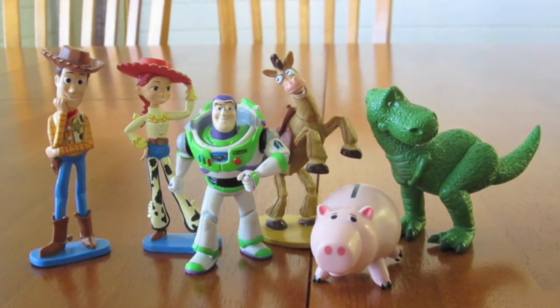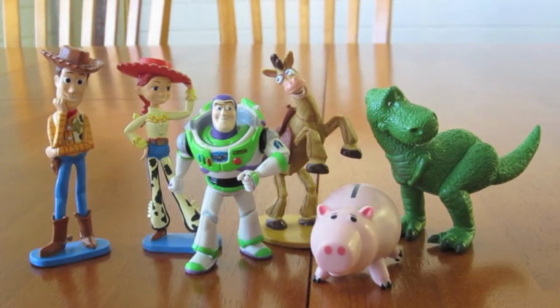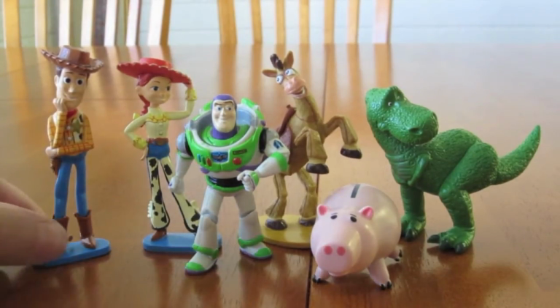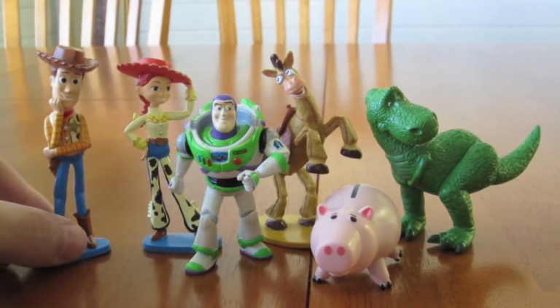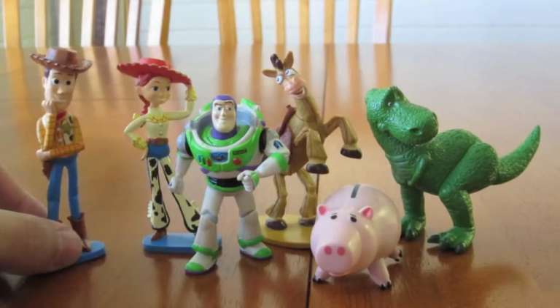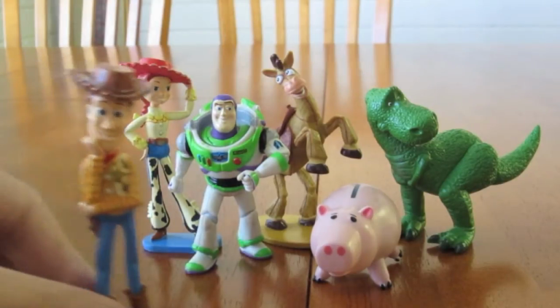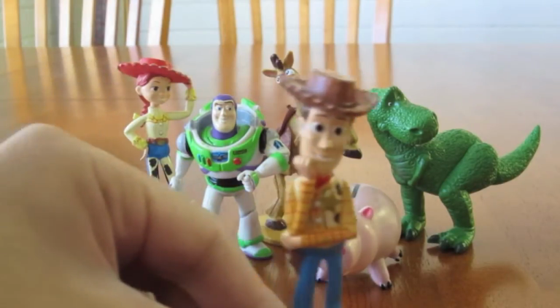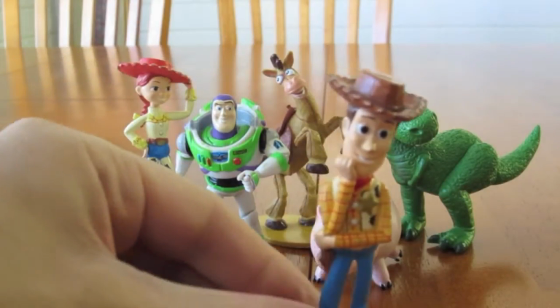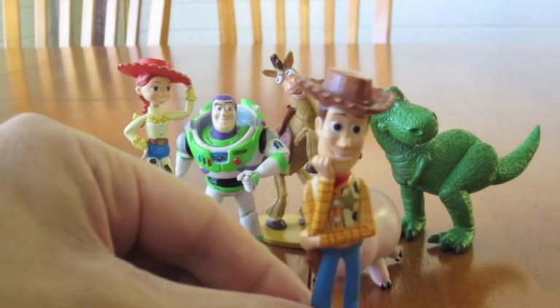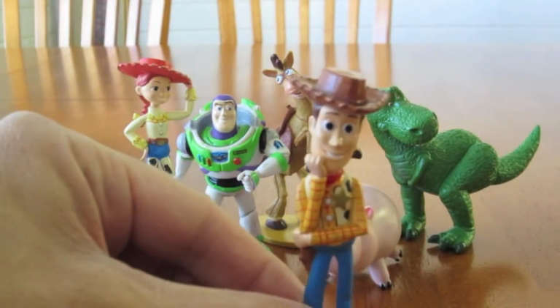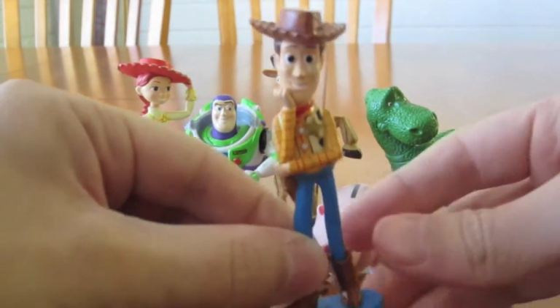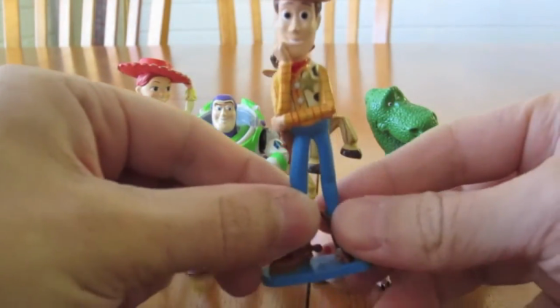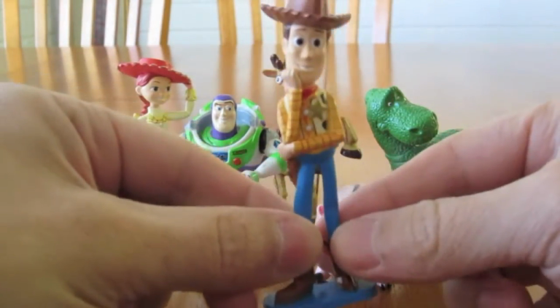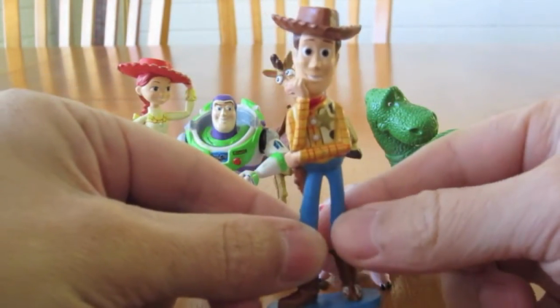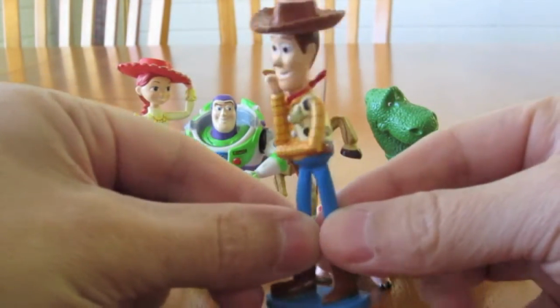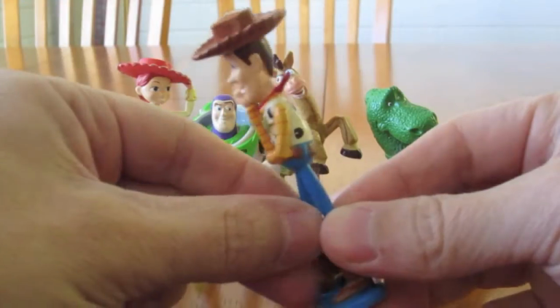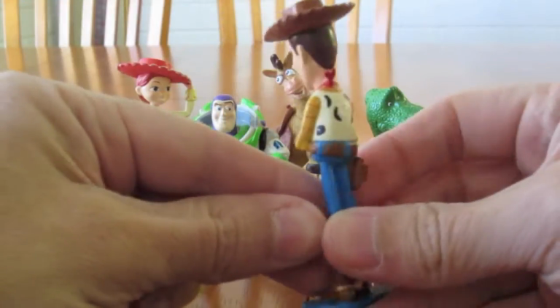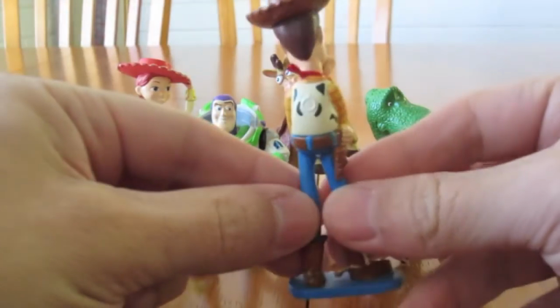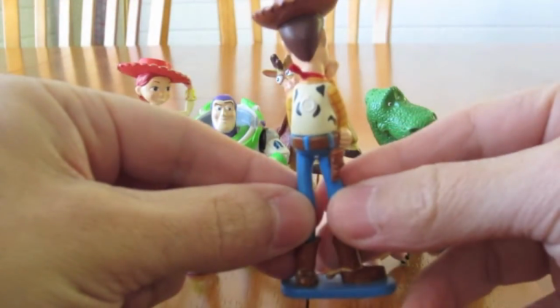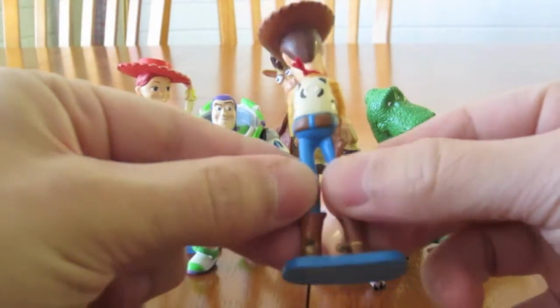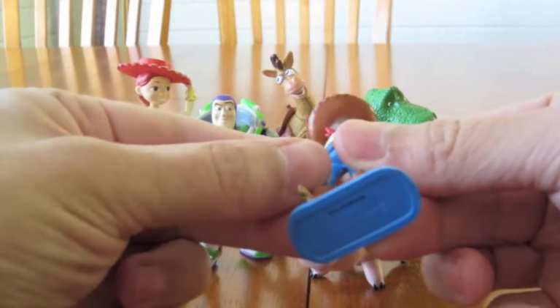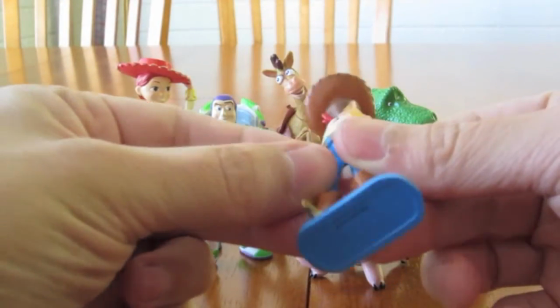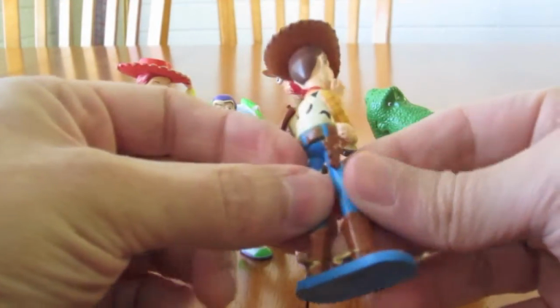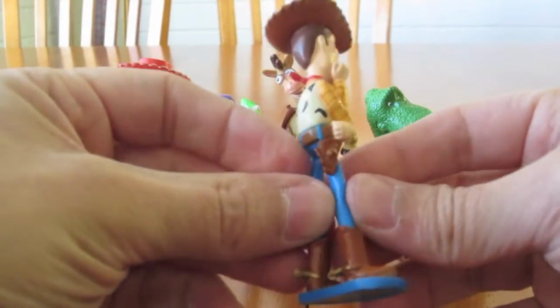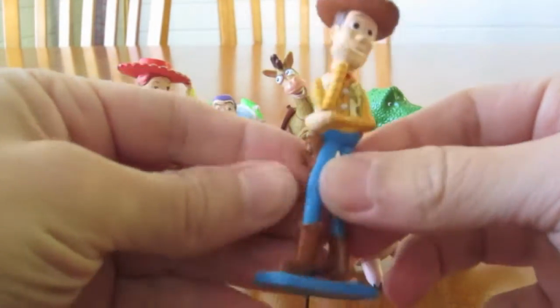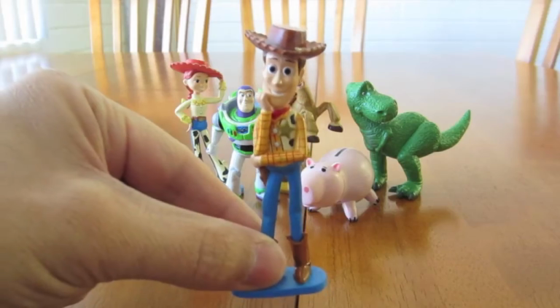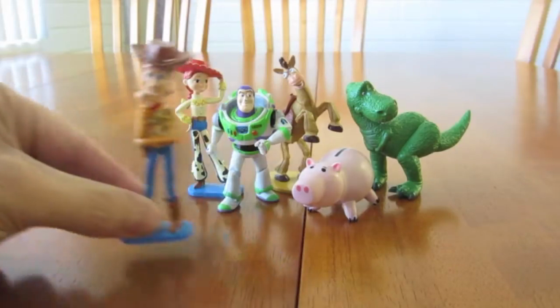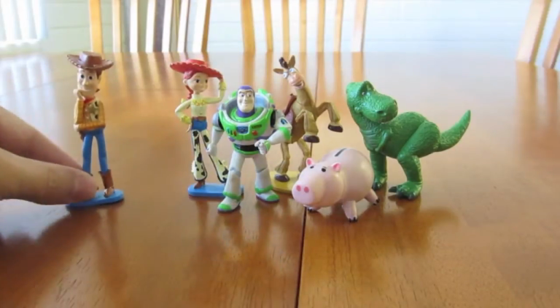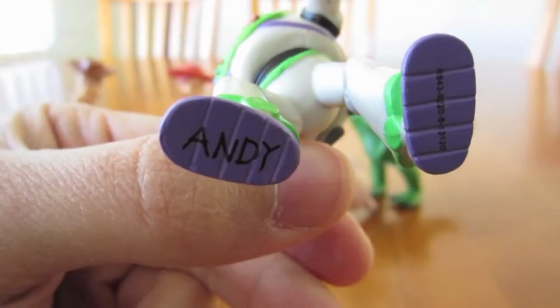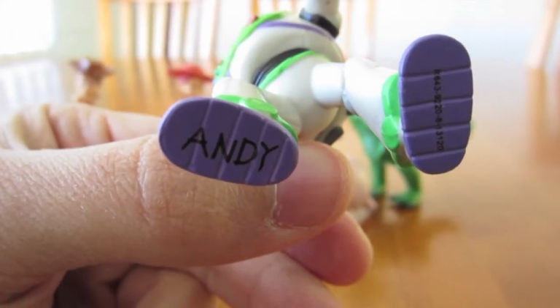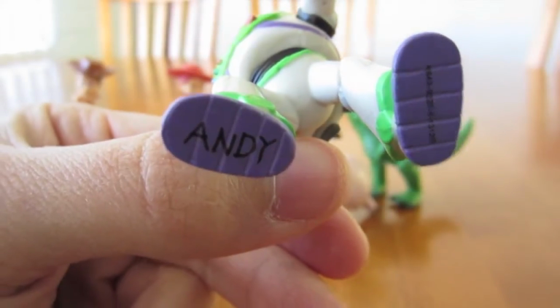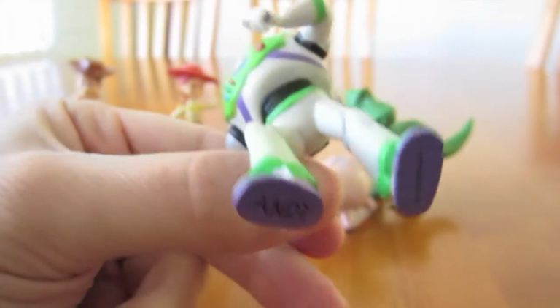Let's see what we got — Woody here. Let's turn him around, give him a spin. There's no Andy written on the bottom of his foot, but Buzz does — Buzz has Andy written on the bottom of his foot.